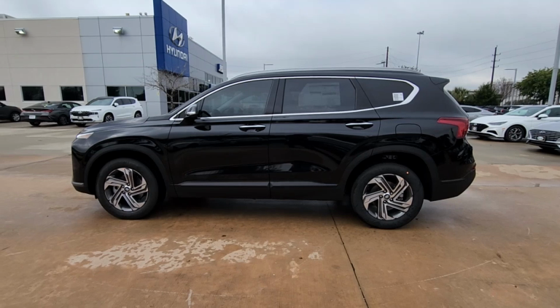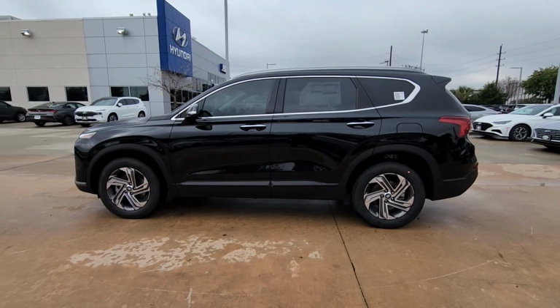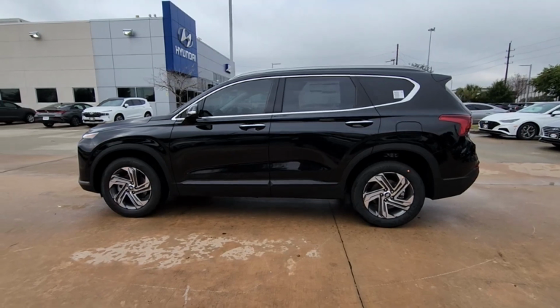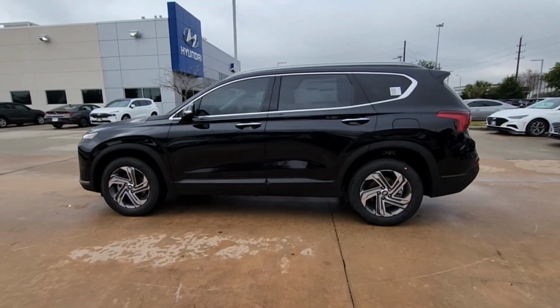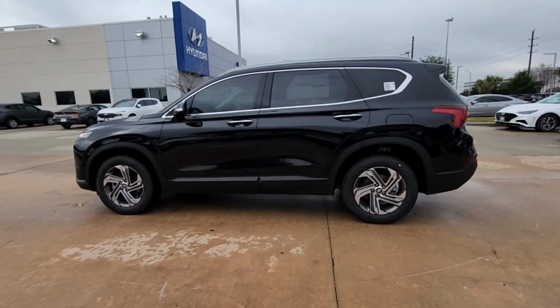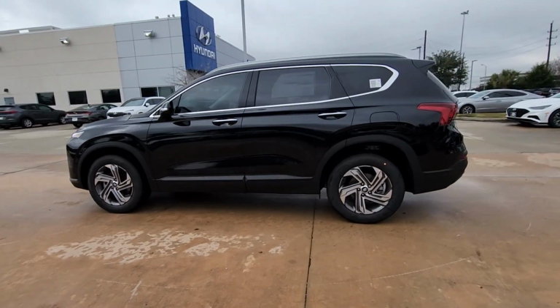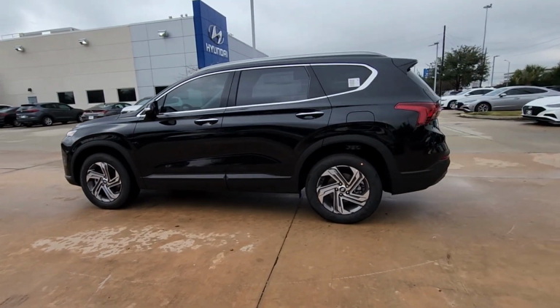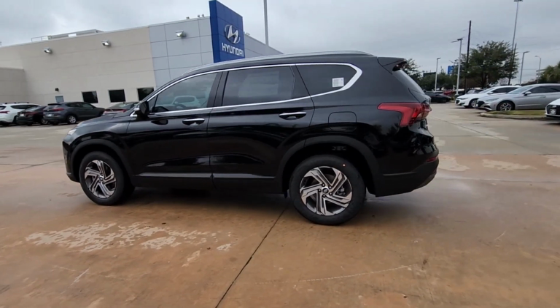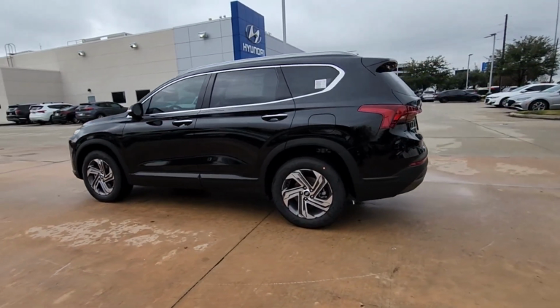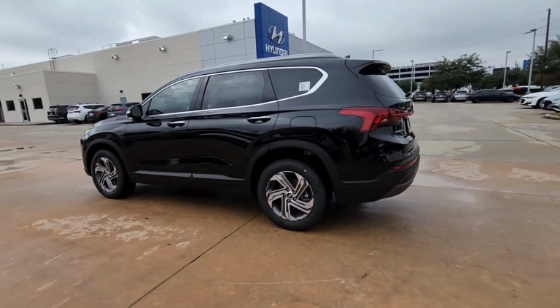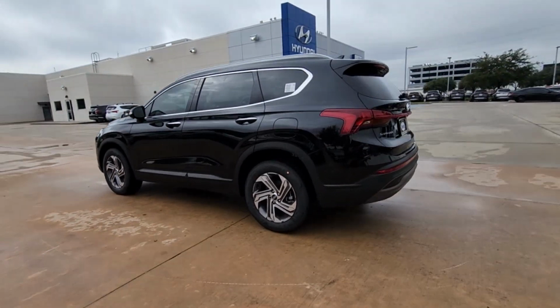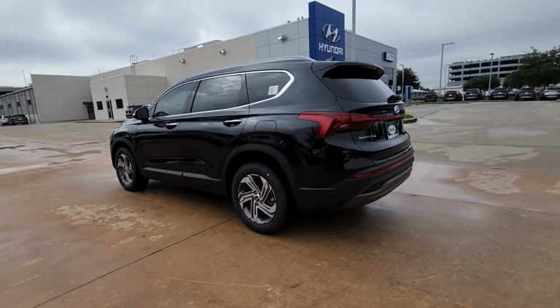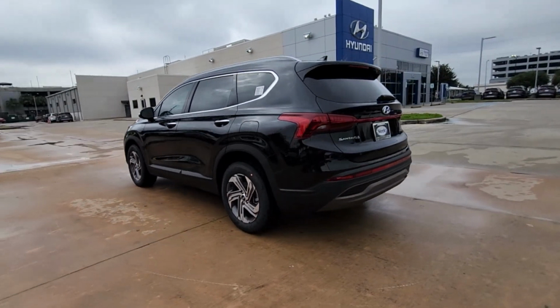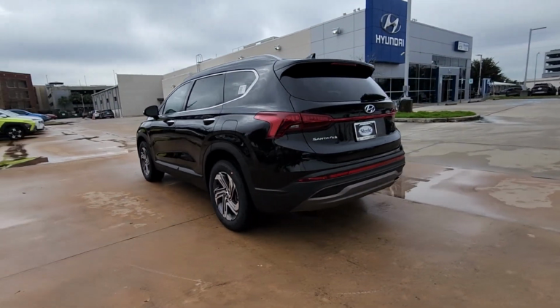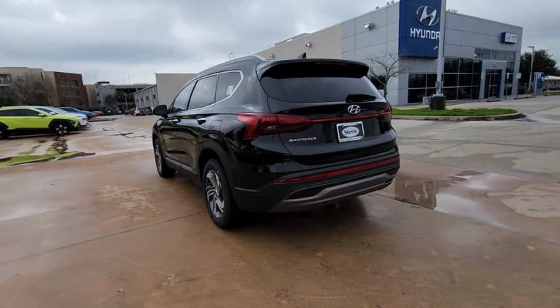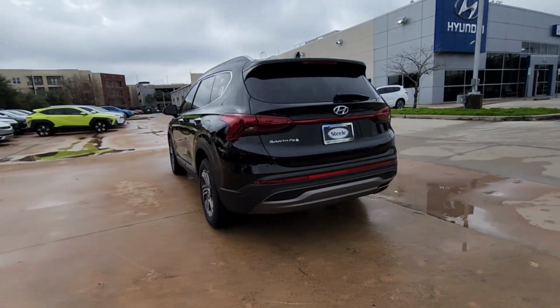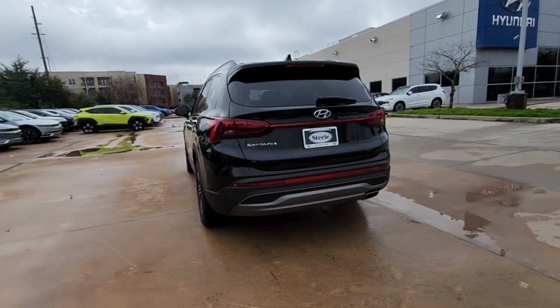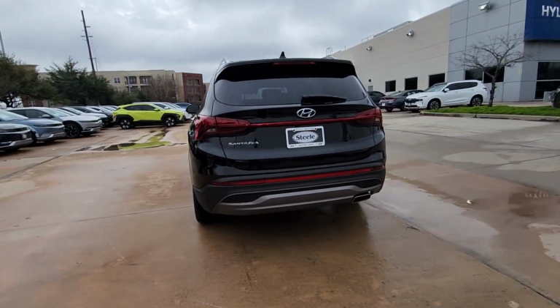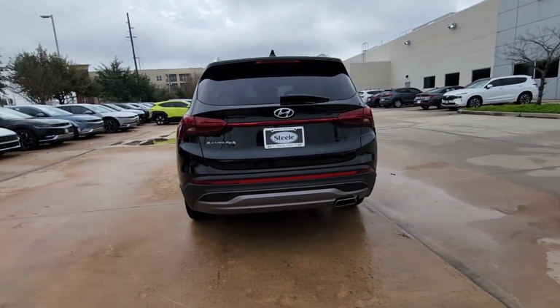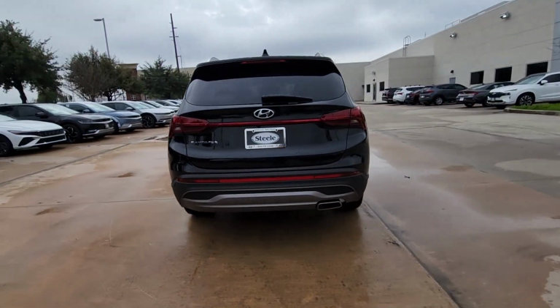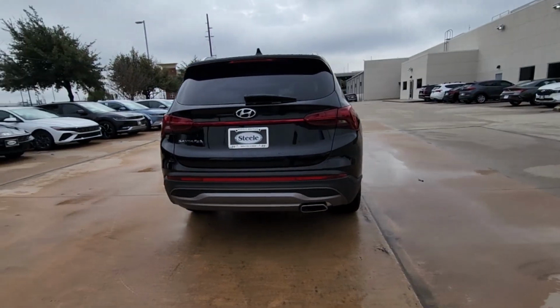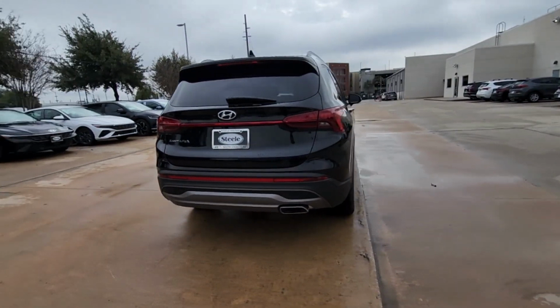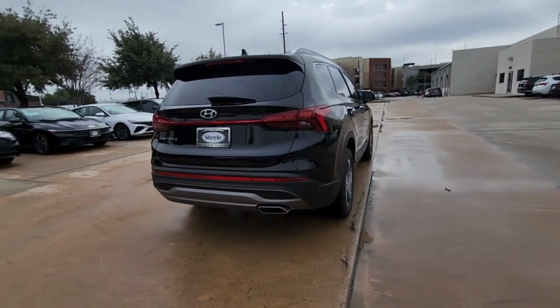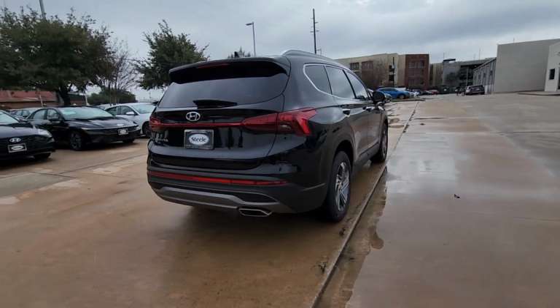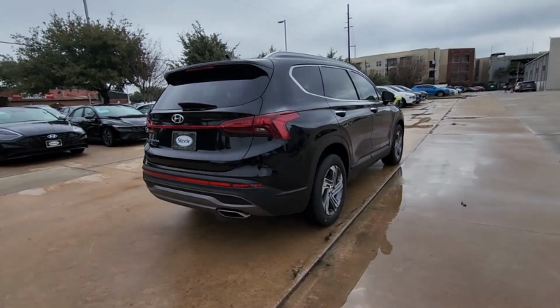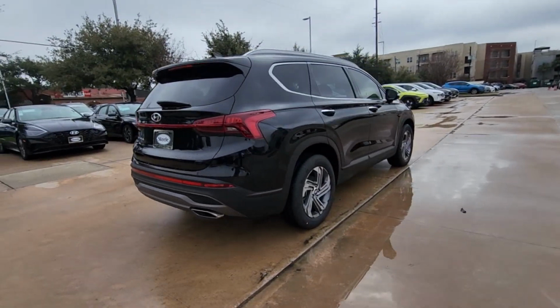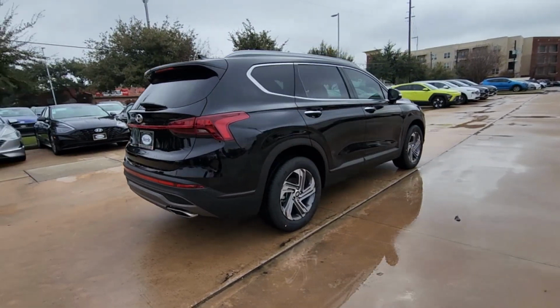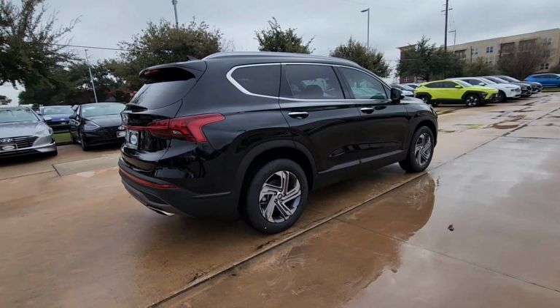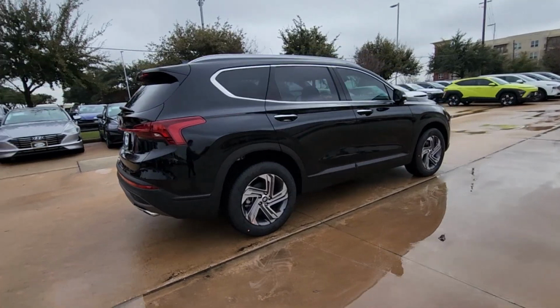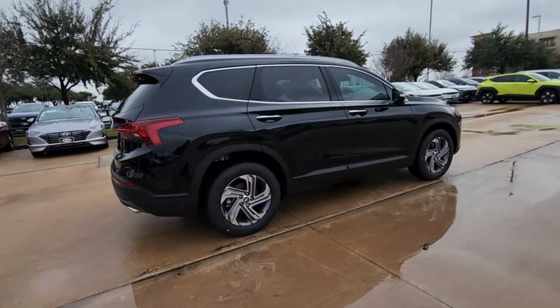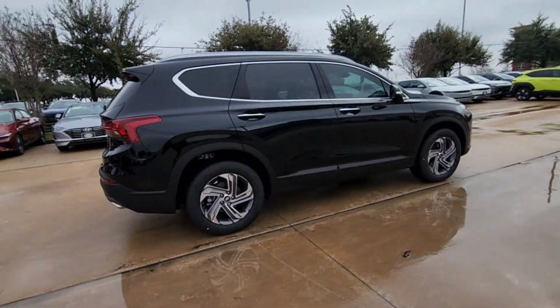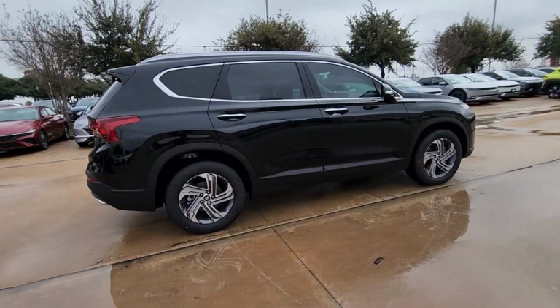Go home happy with the 2023 Hyundai Santa Fe. Here's a stylish, family-friendly Hyundai Santa Fe with bold modern looks, standard infotainment, and the latest safety features.